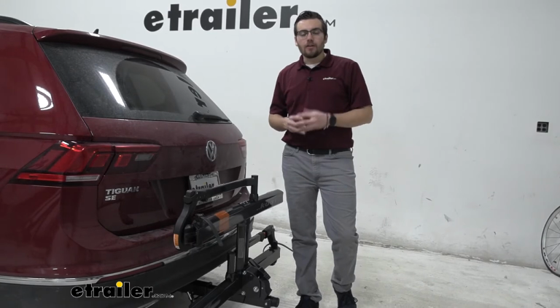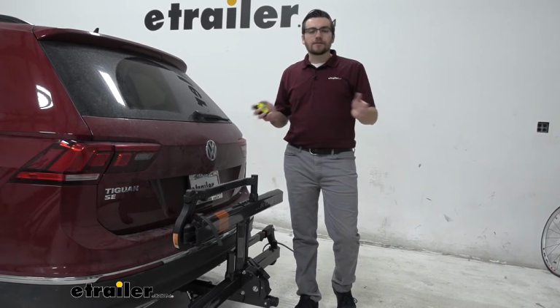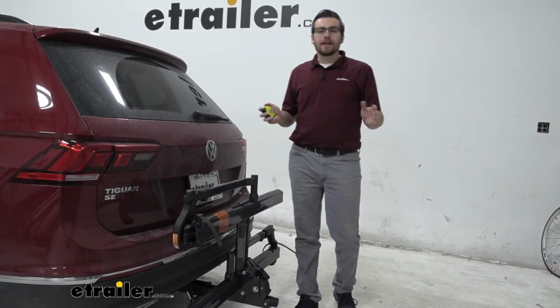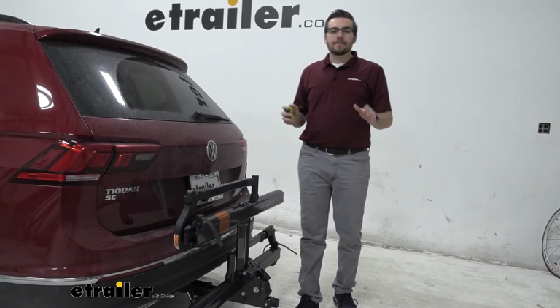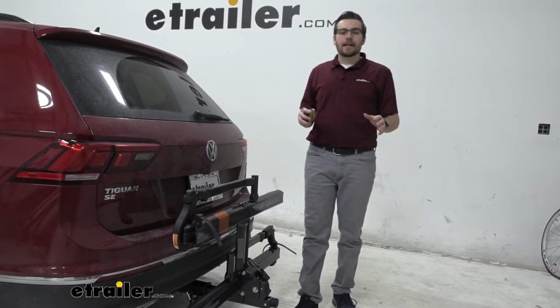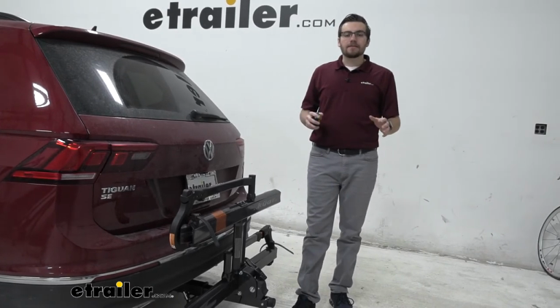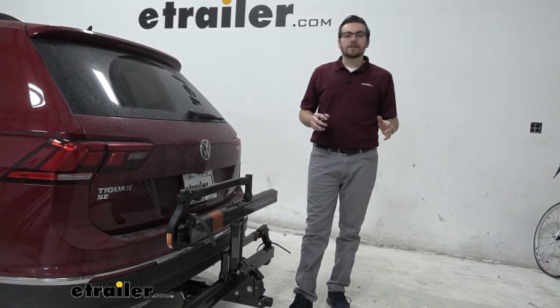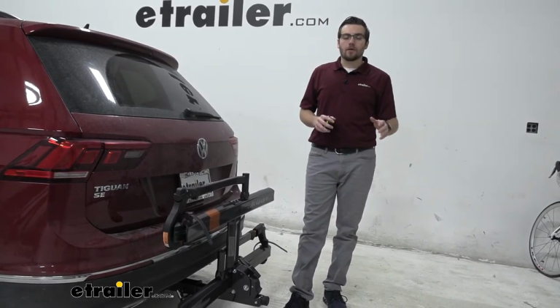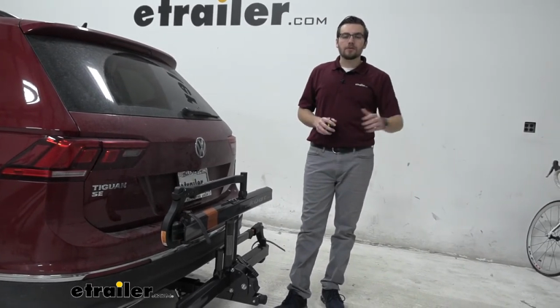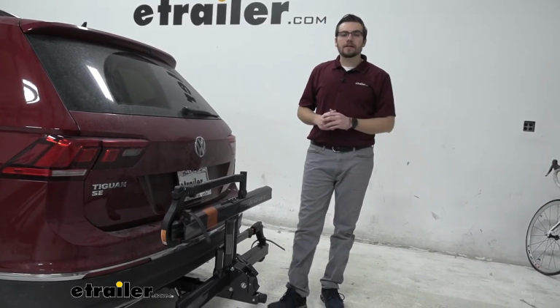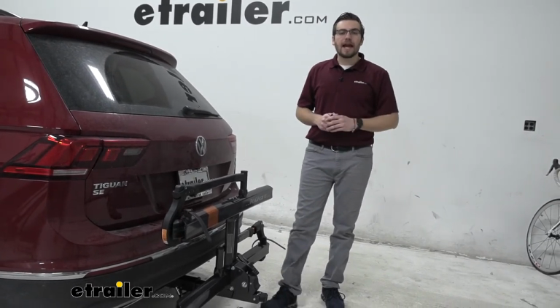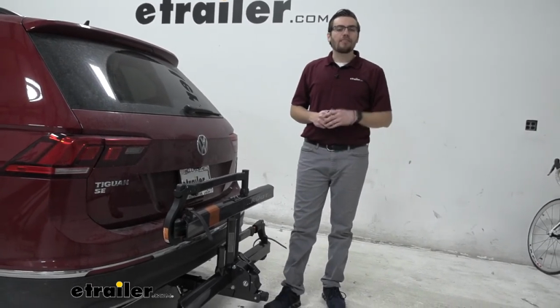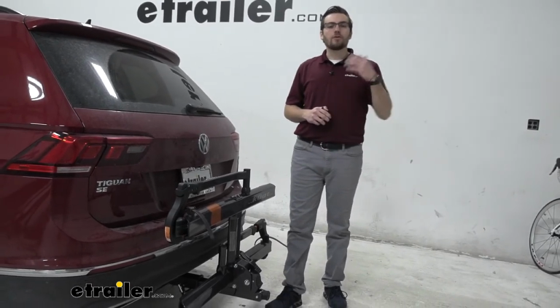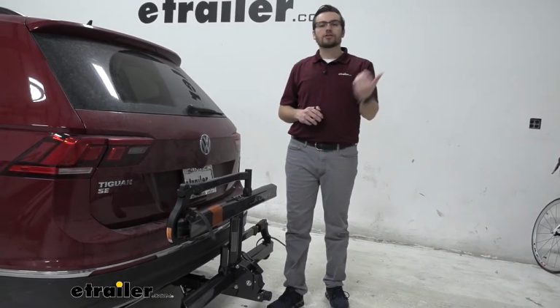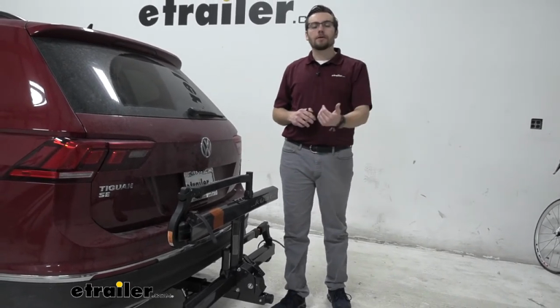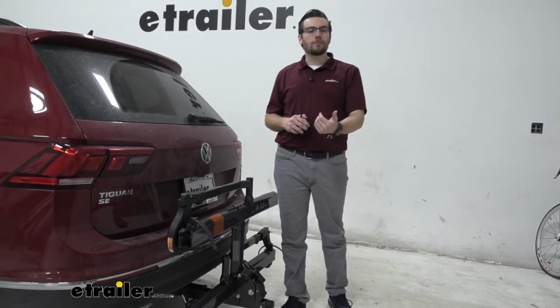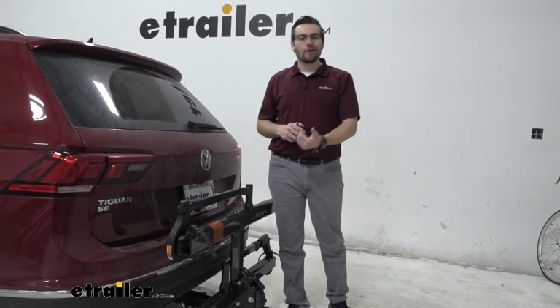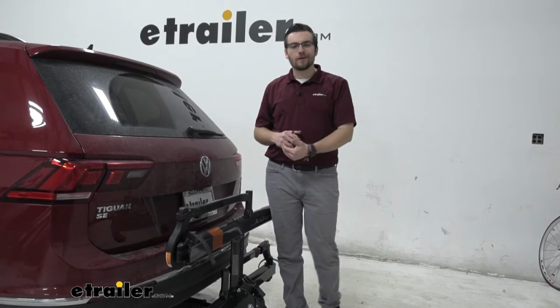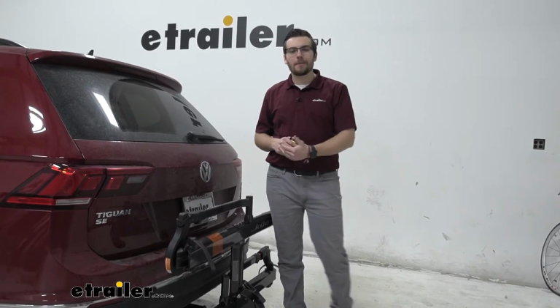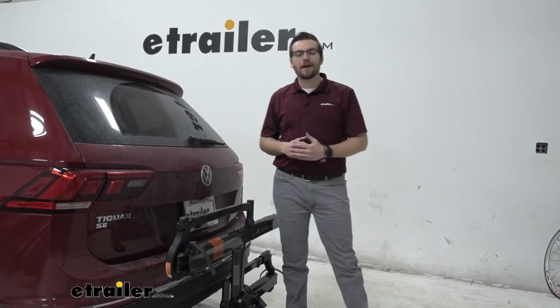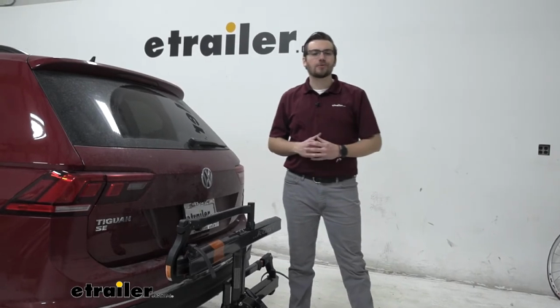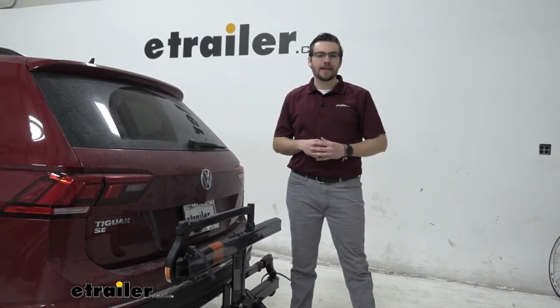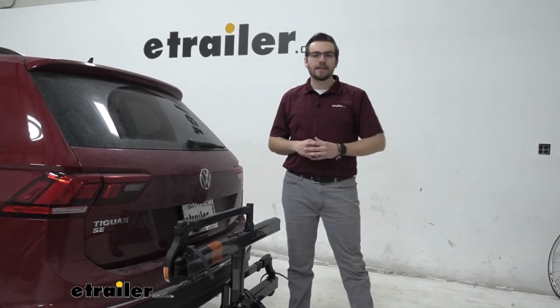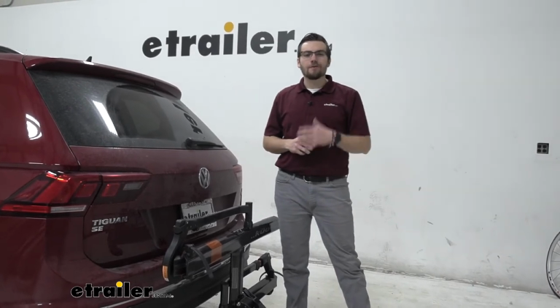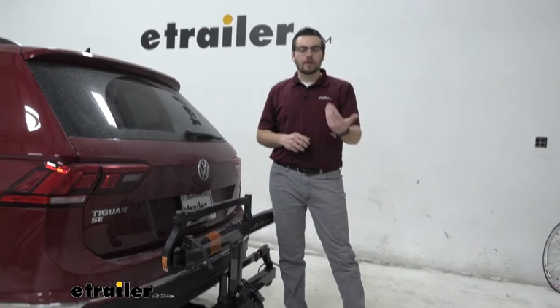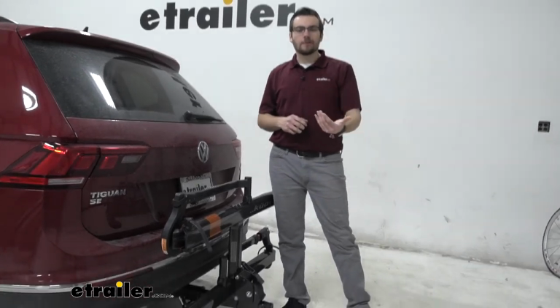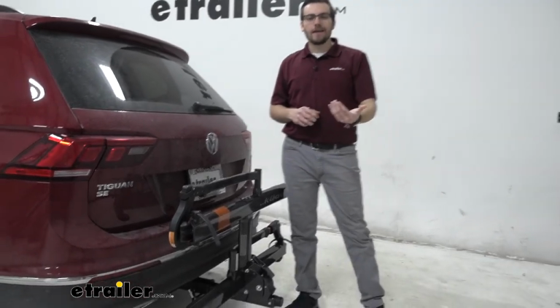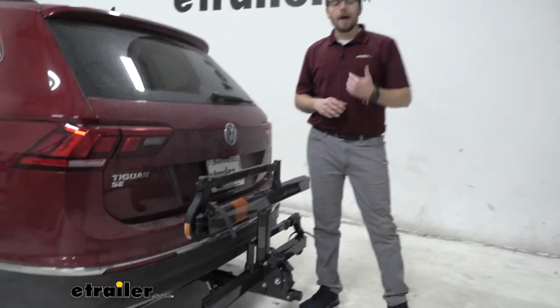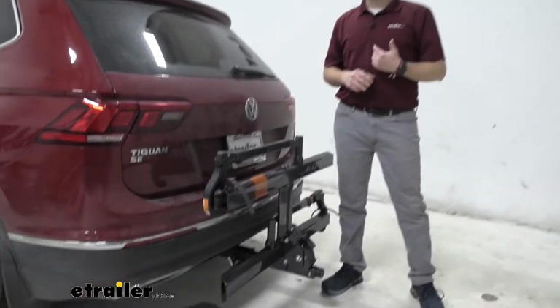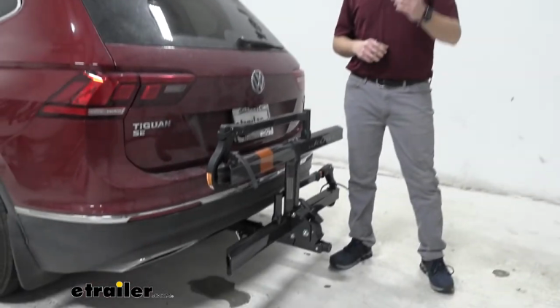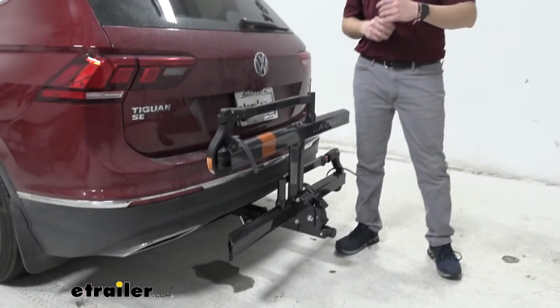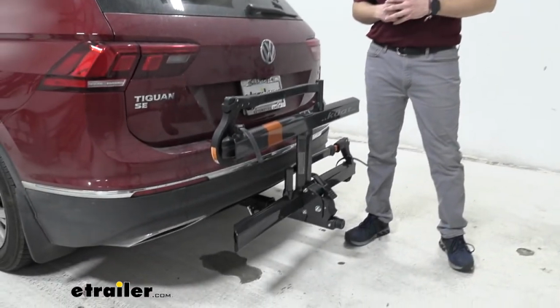Otherwise, guys, I think that about does it for our look here today at the Kuat Sherpa 2.0 on the back of our 2018 Volkswagen Tiguan. I'm Bobby, thanks for watching.